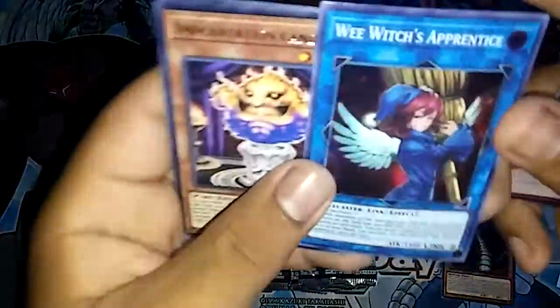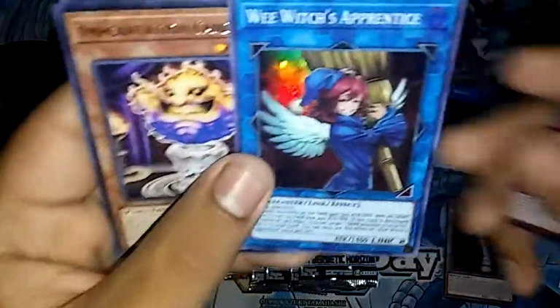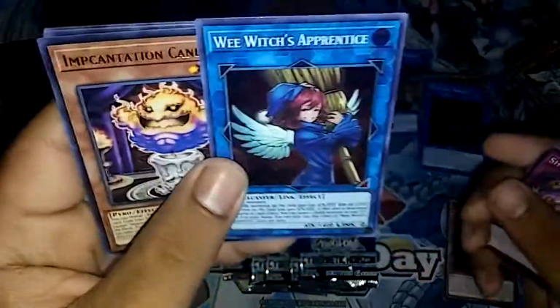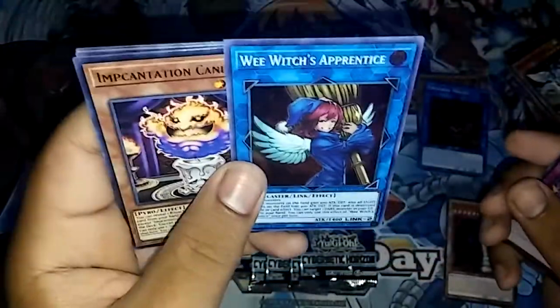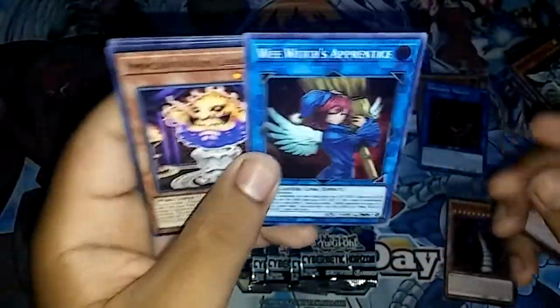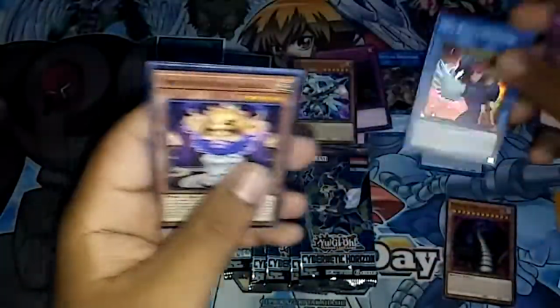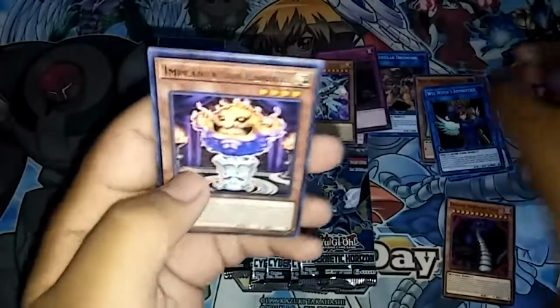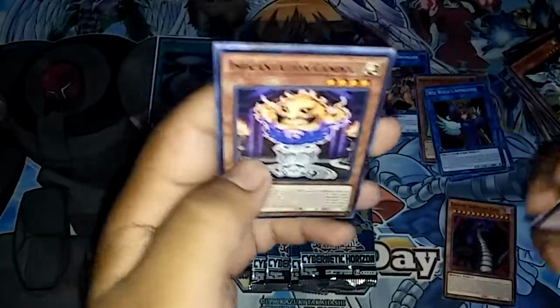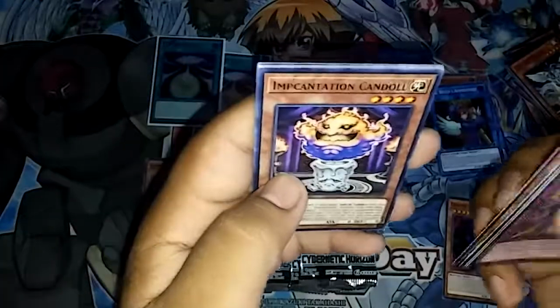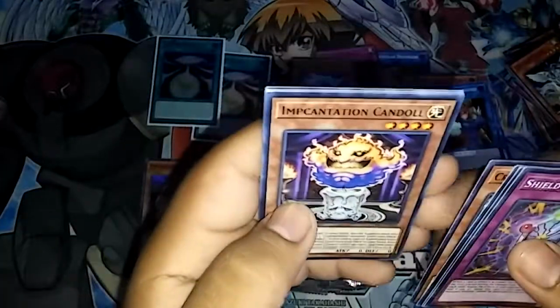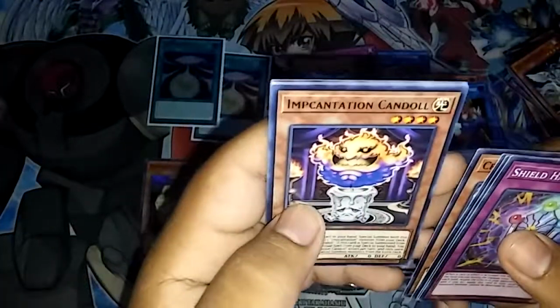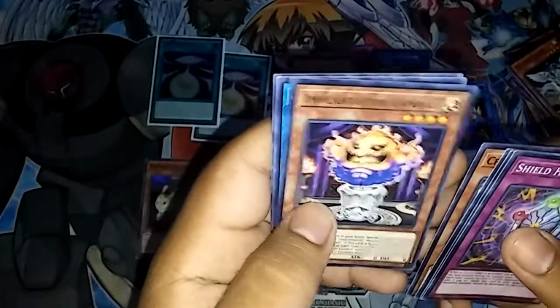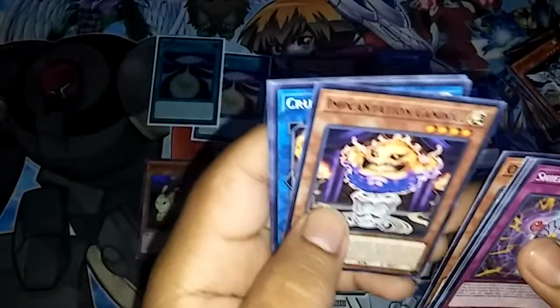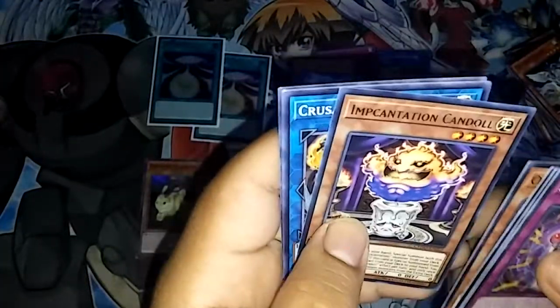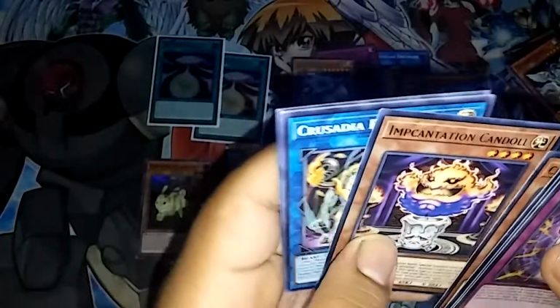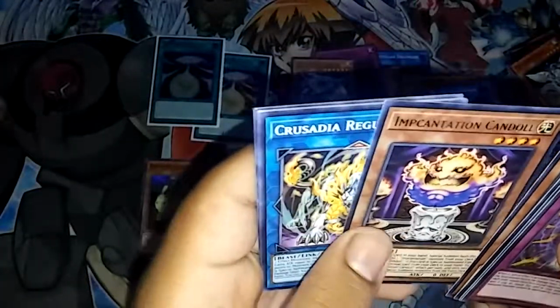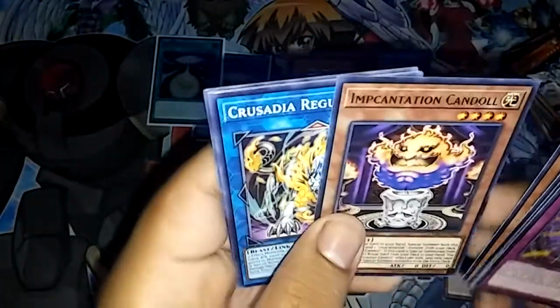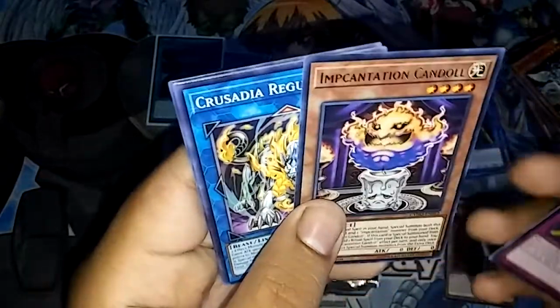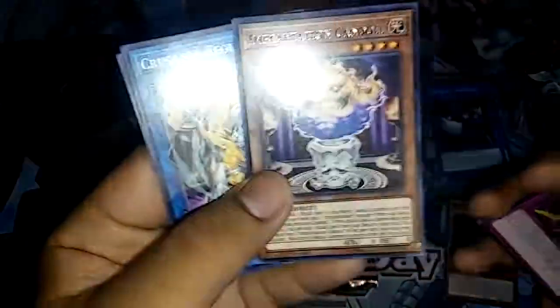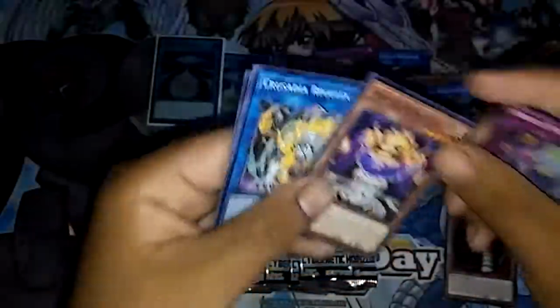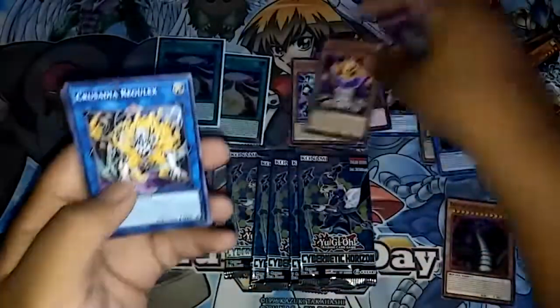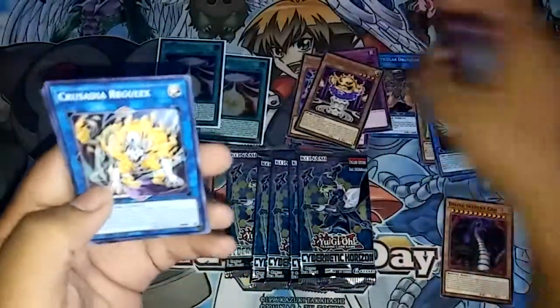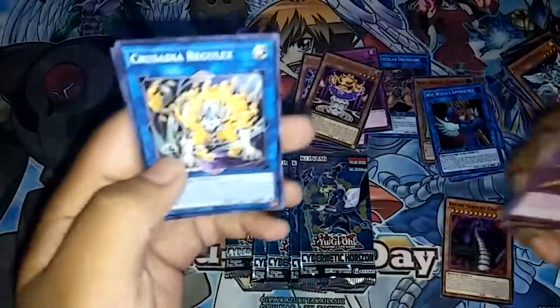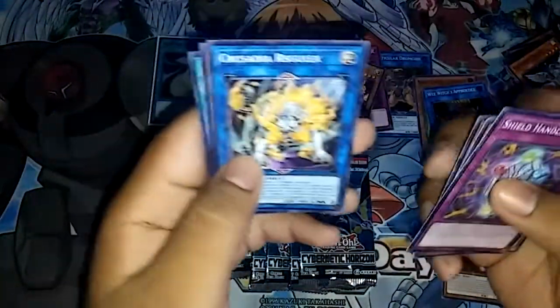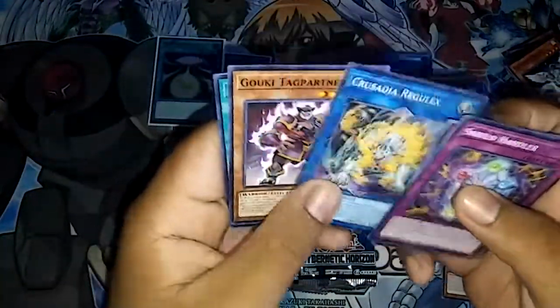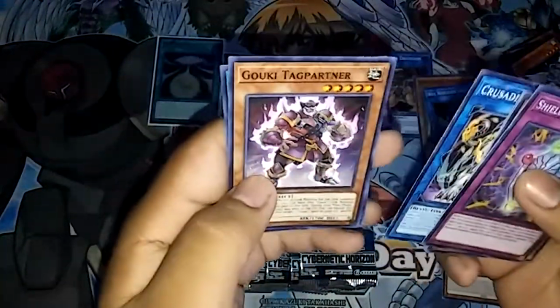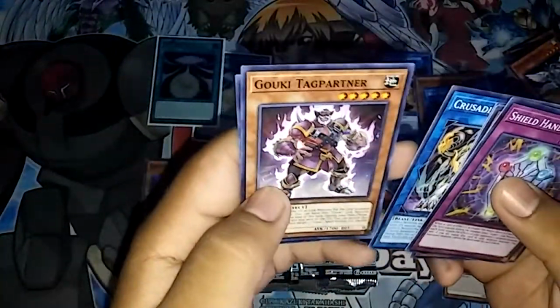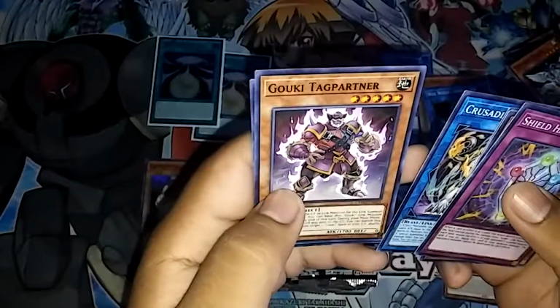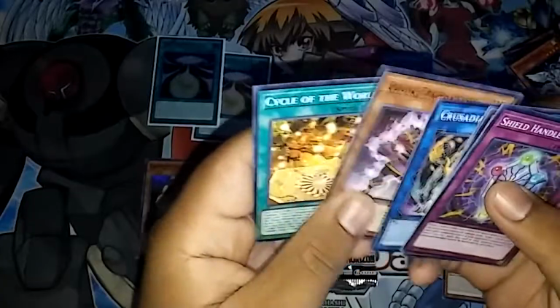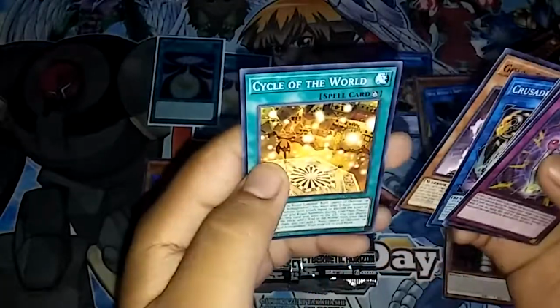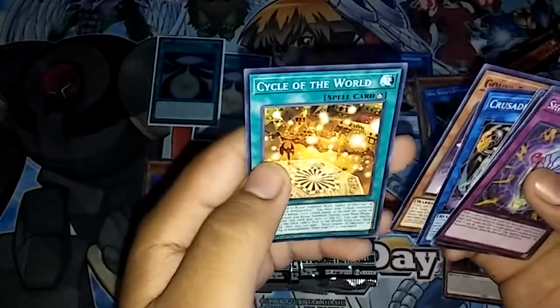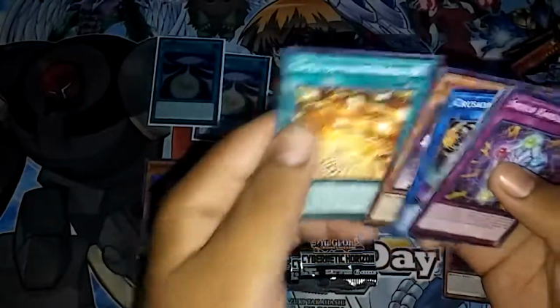We have Witch's Apprentice — kinda looks like Injection Fairy Lily — and we have Impcantation Candoll, I think I said that right. Then Crusadia Regulix, Gouki Tag Partner, and Cycle of the World.